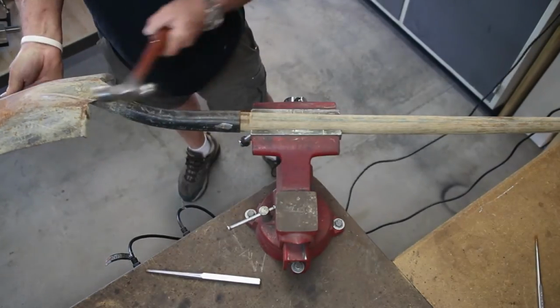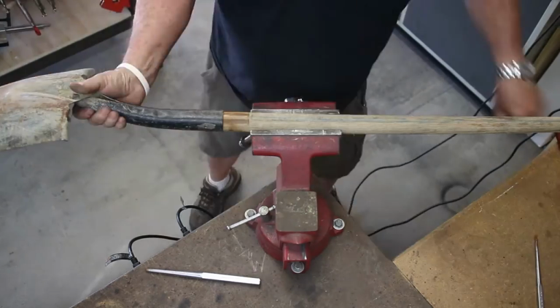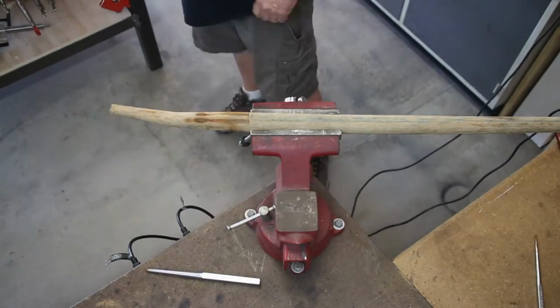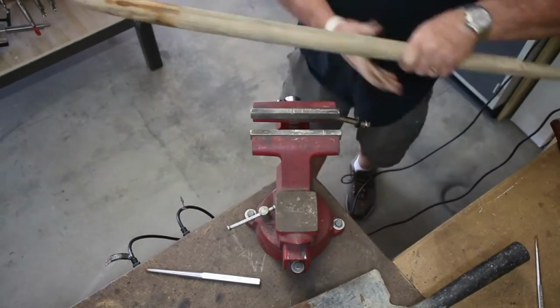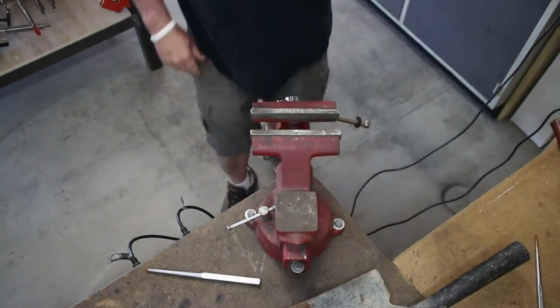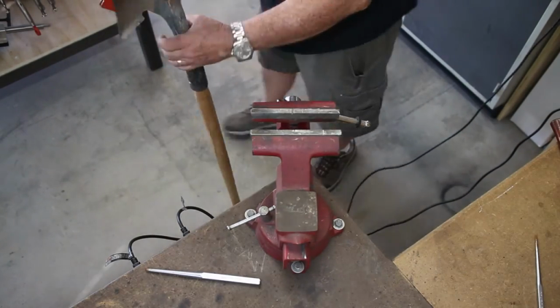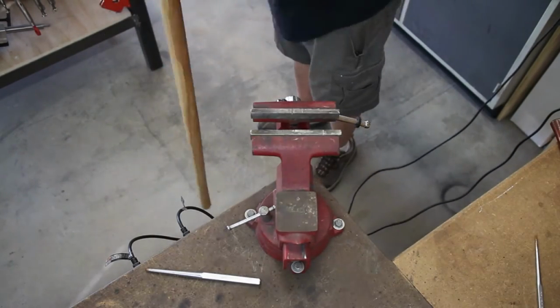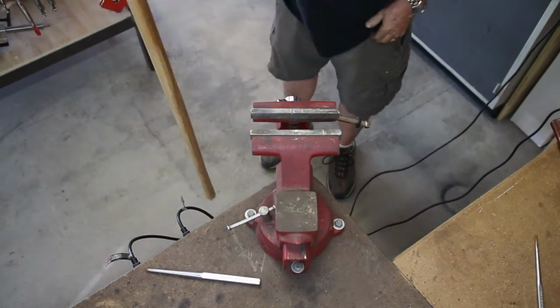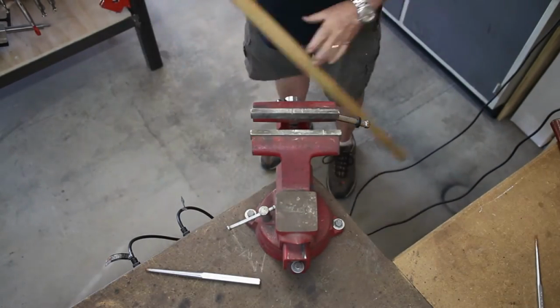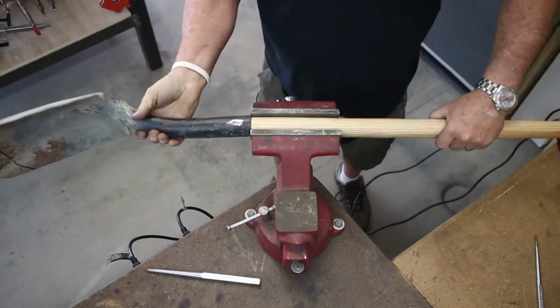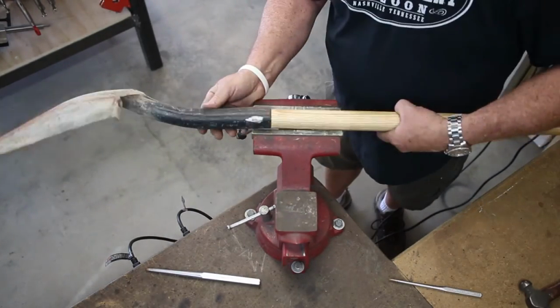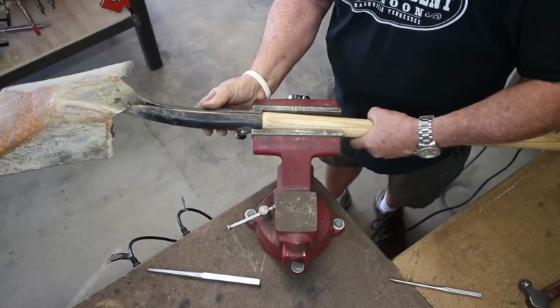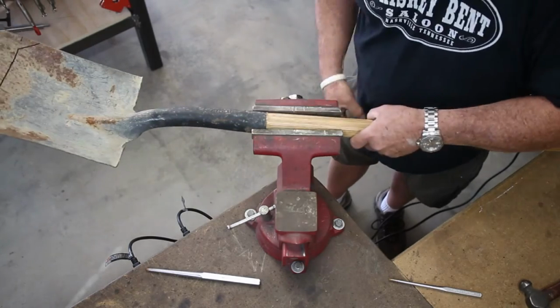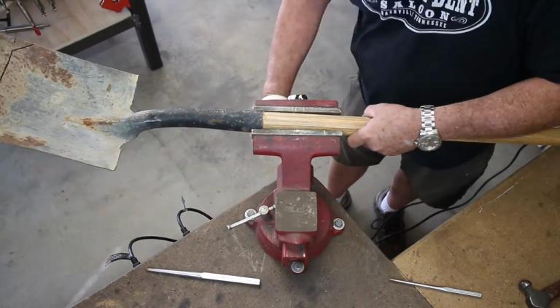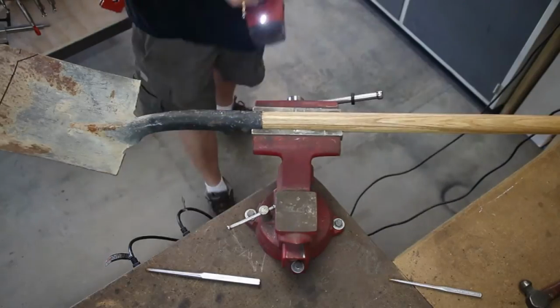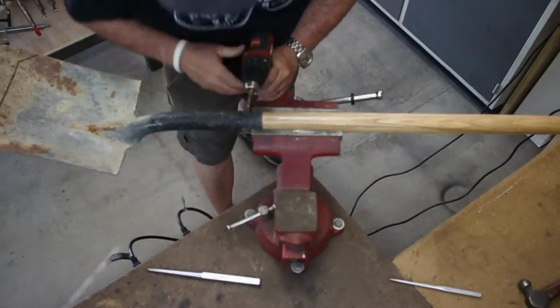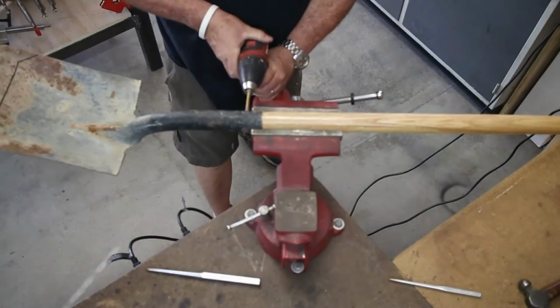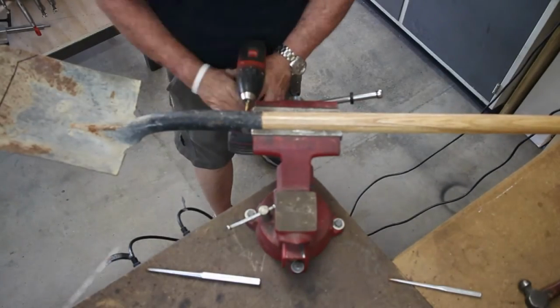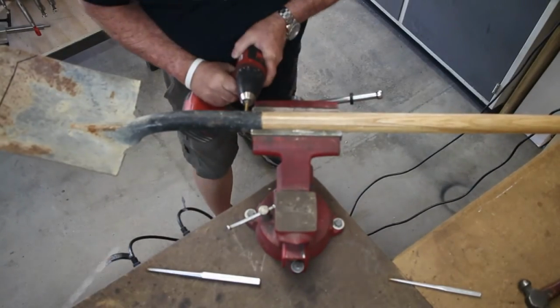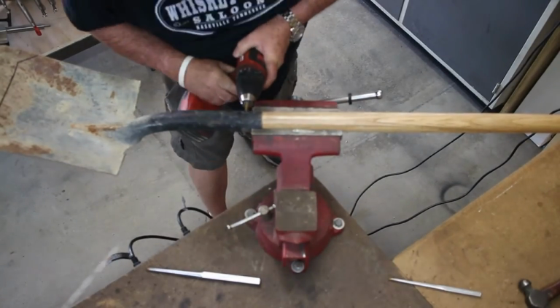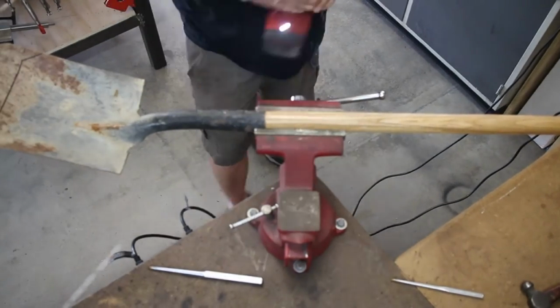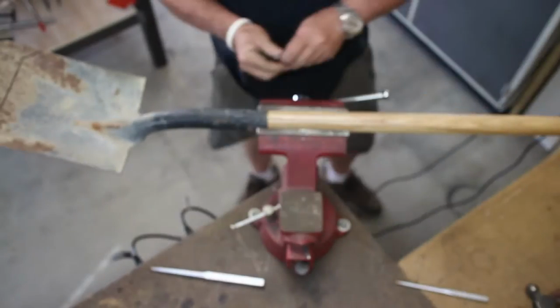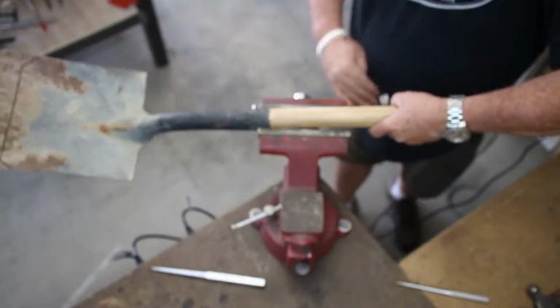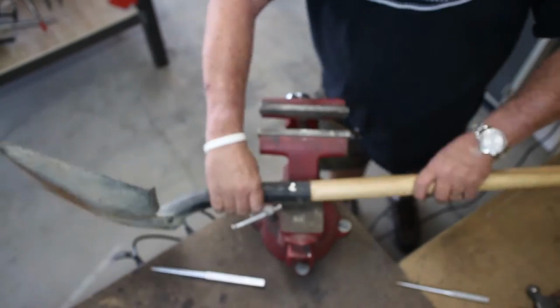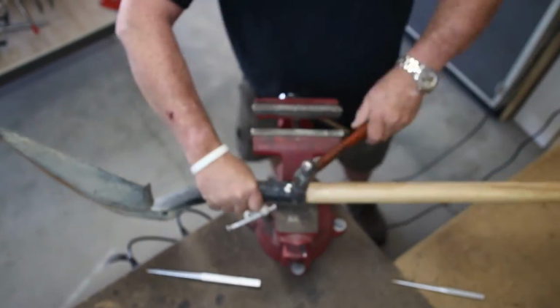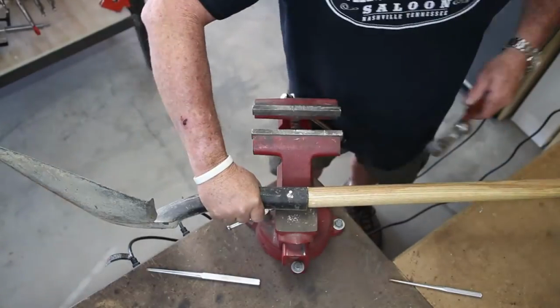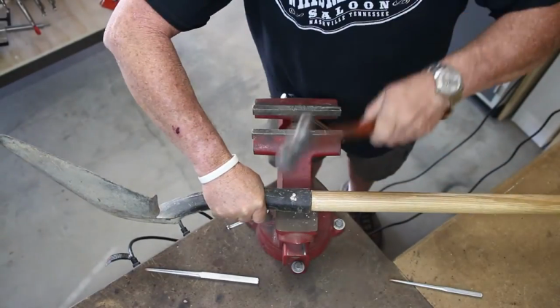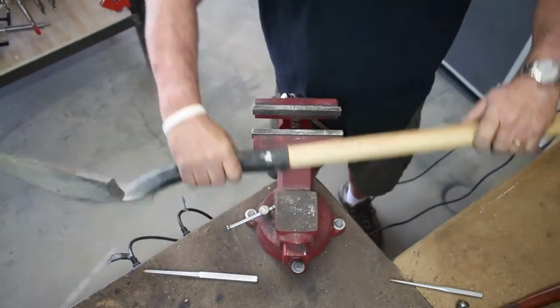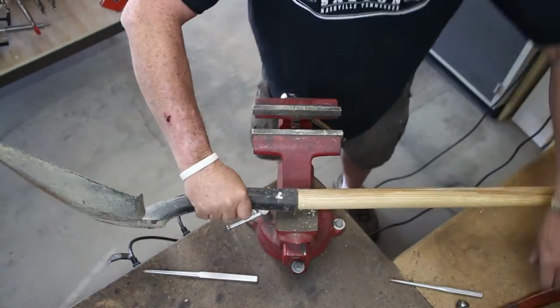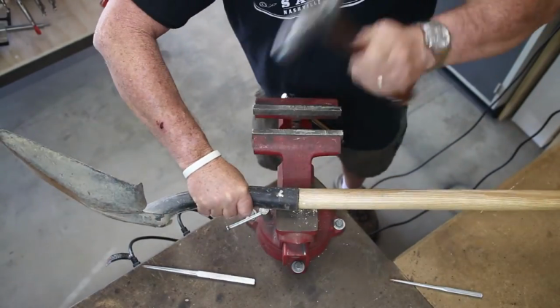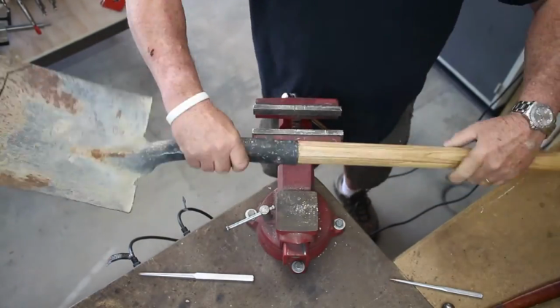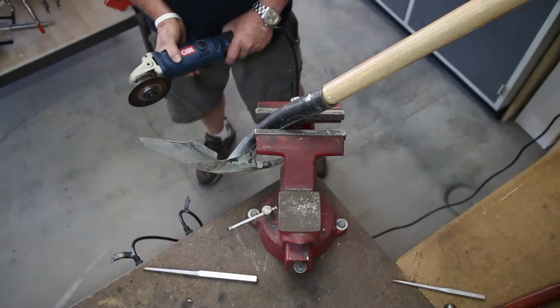Pound the old handle out, the new one pounded on. Stick it in the vise, get the drill, drill it out for a new pin. Stick the new pin in, peen it flat — and just like that, fairly simple.